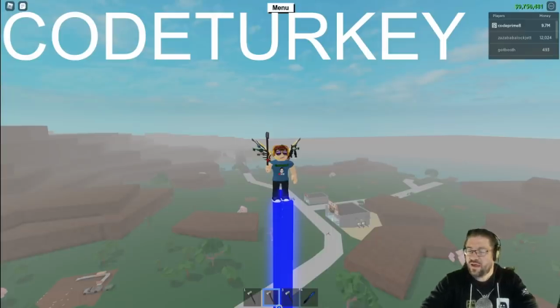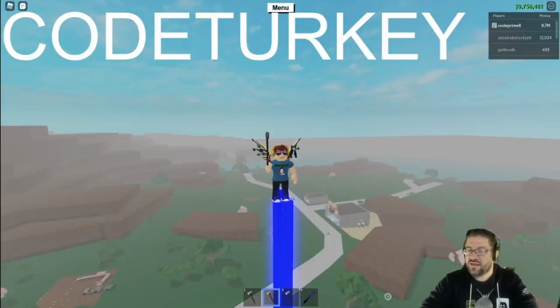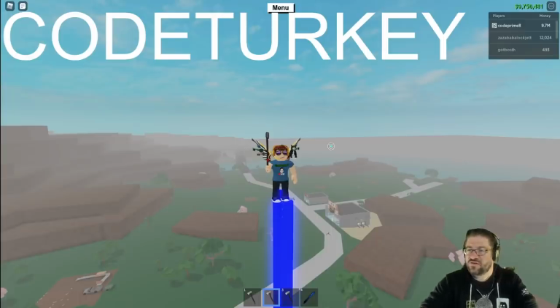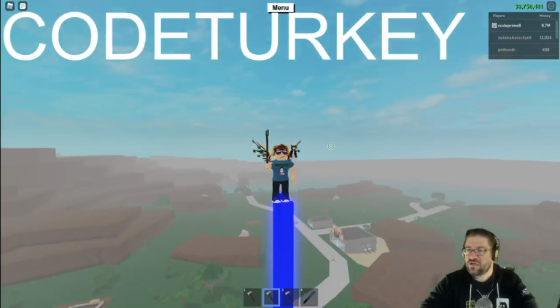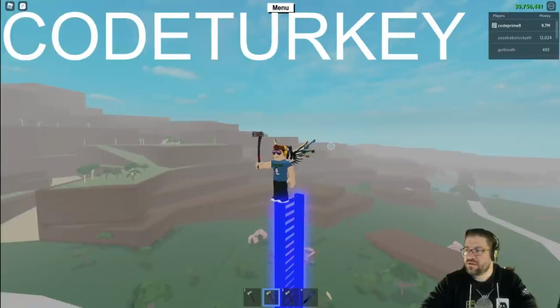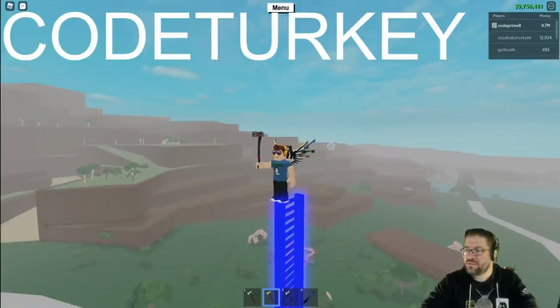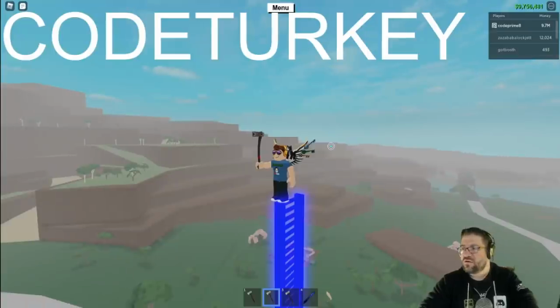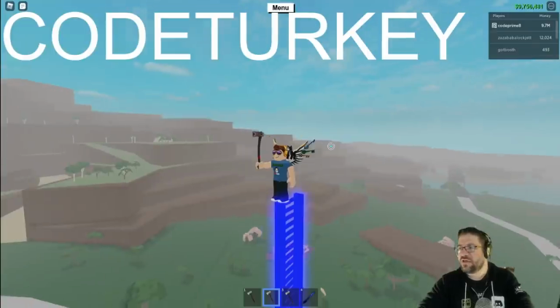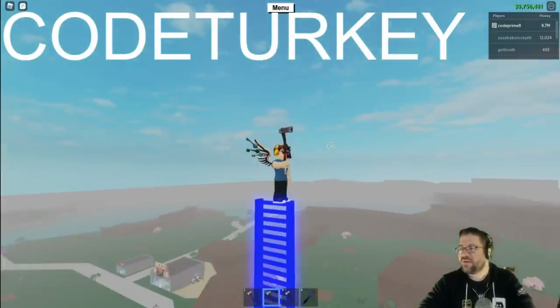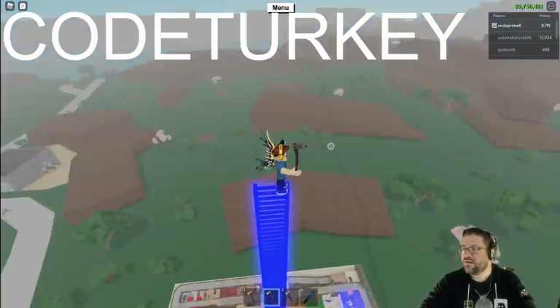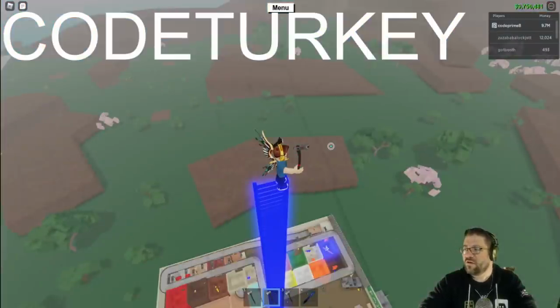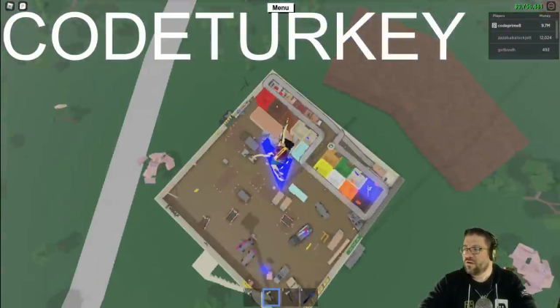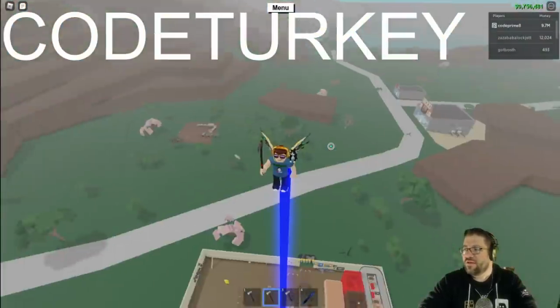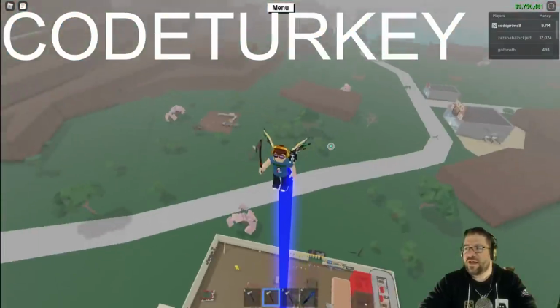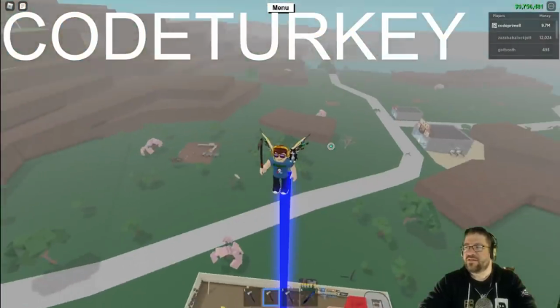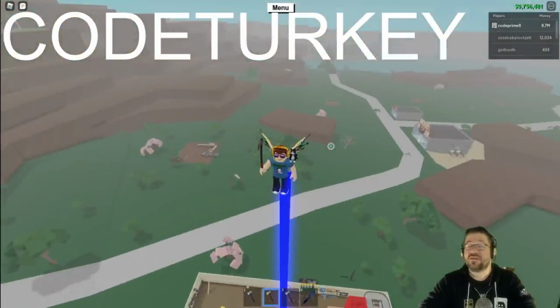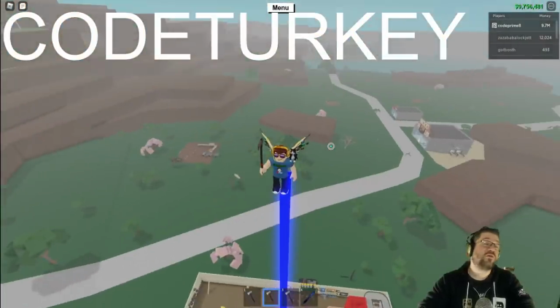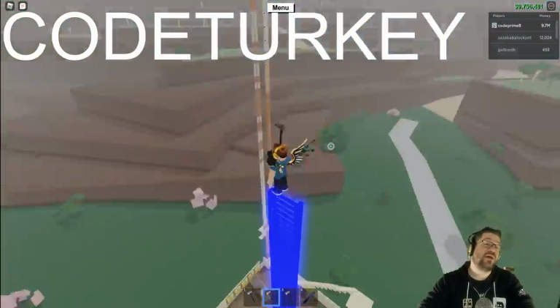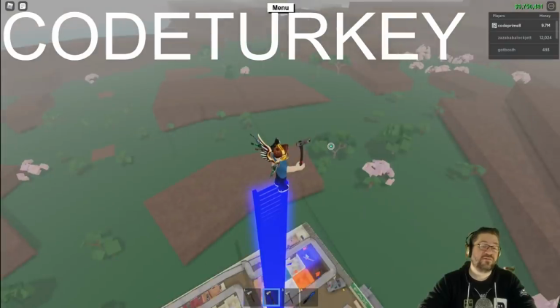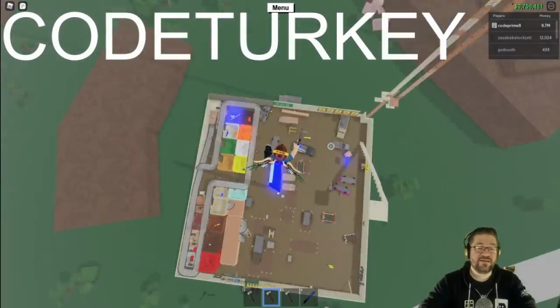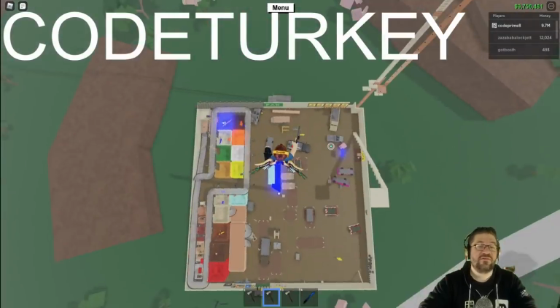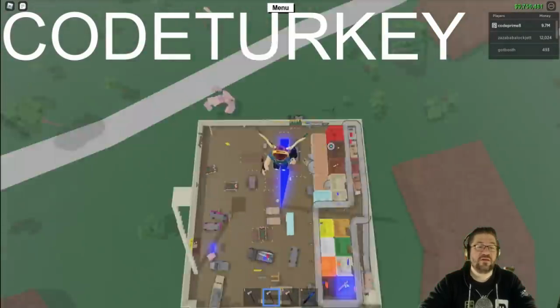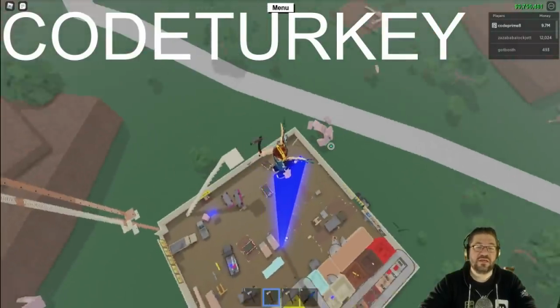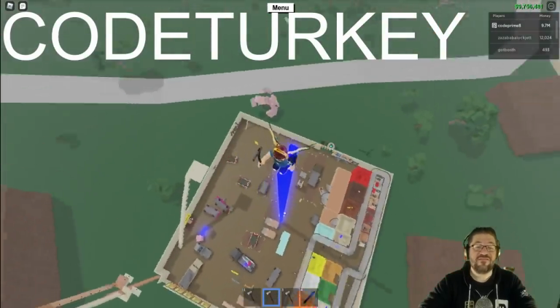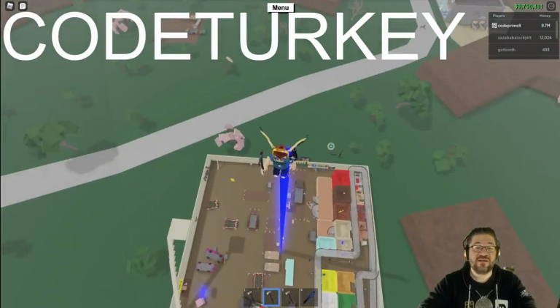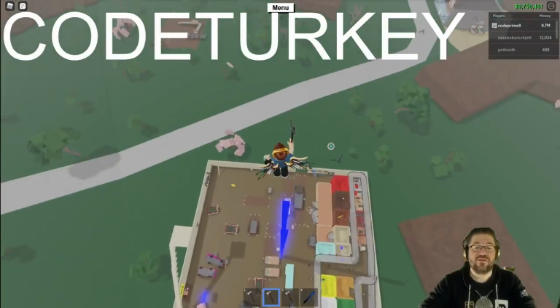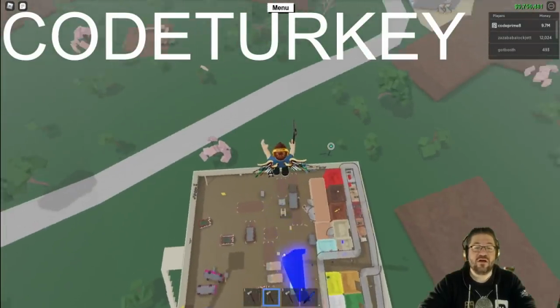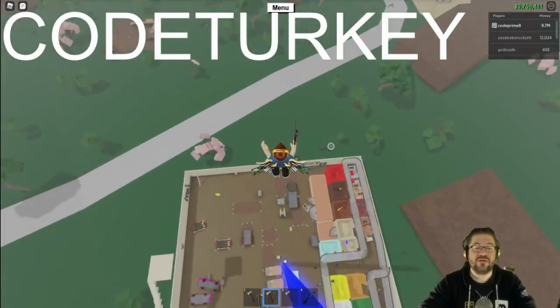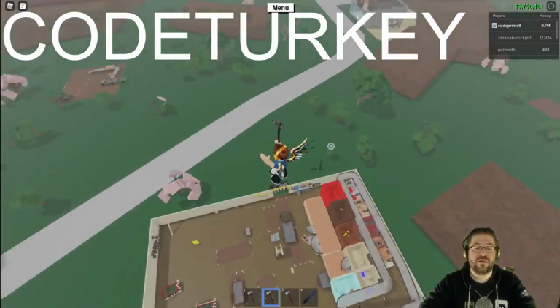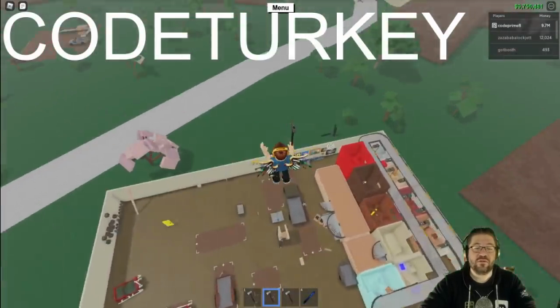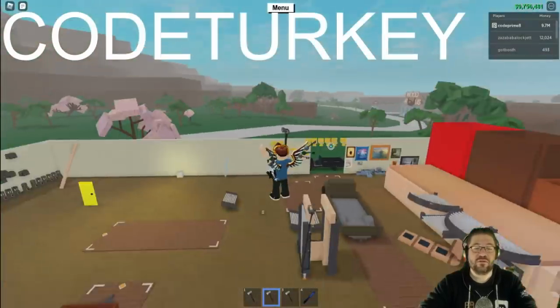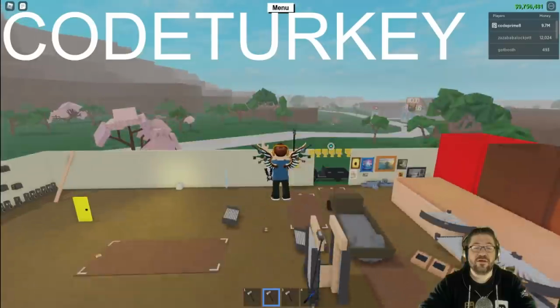I think I'm just going to keep CODE TURKEY up there at the top so it's a subtle reminder for the entire video that you can get 50% off through the holidays.